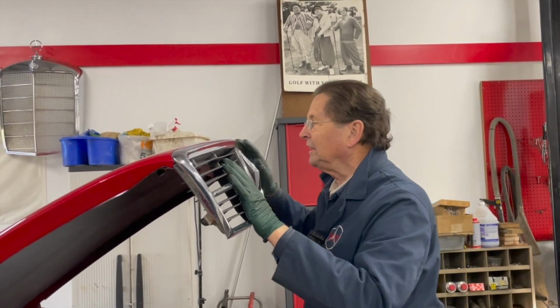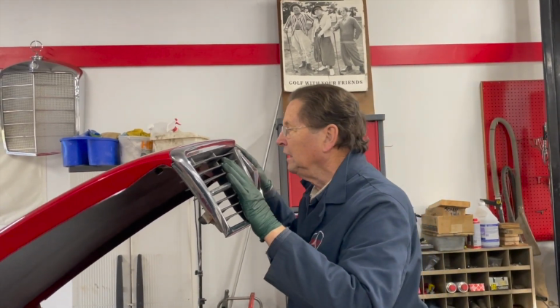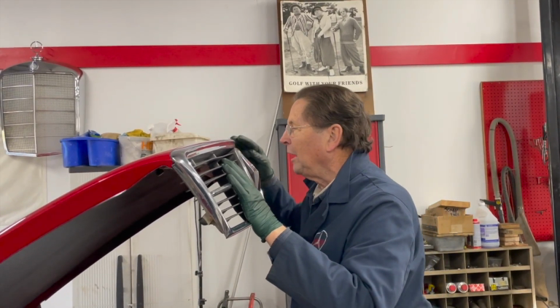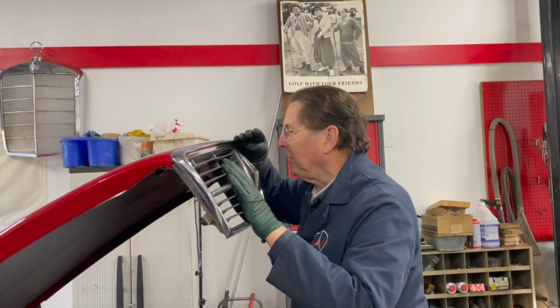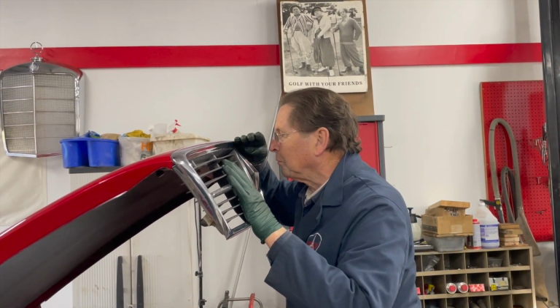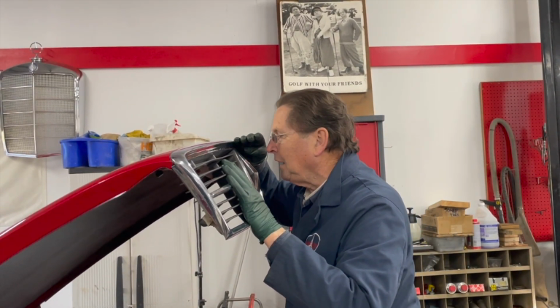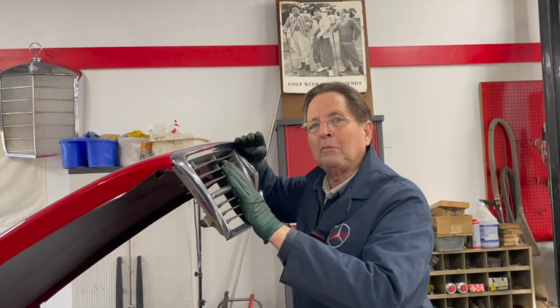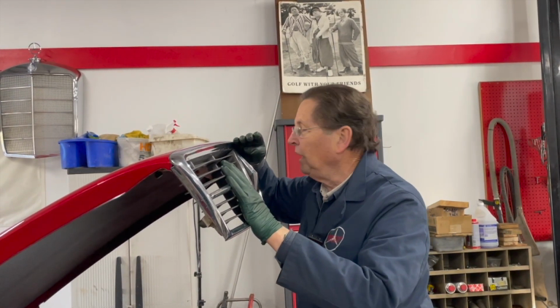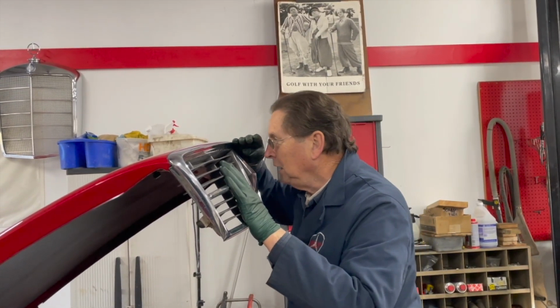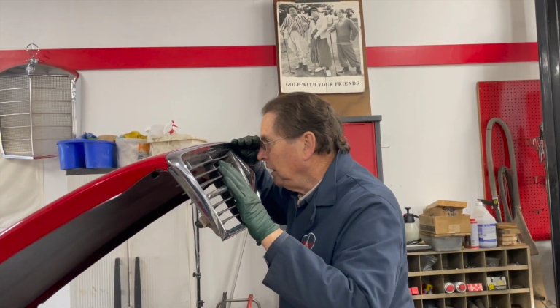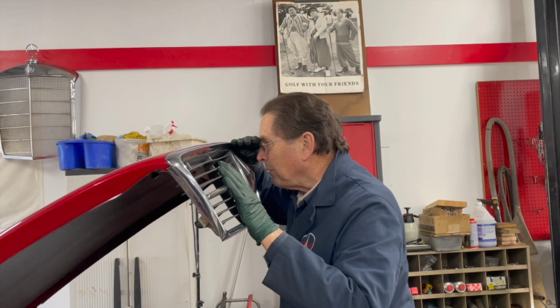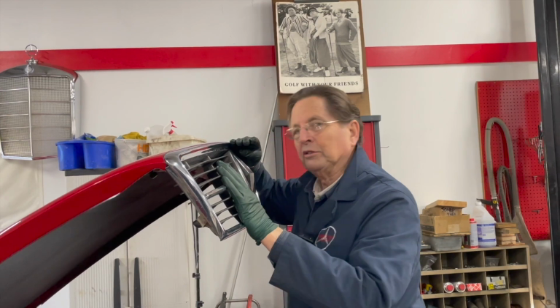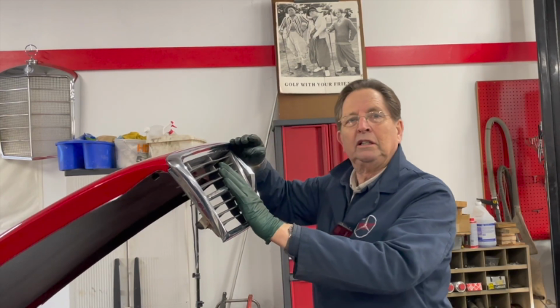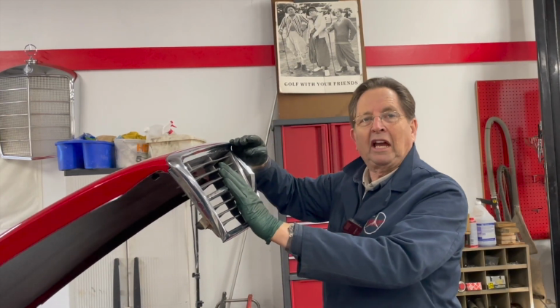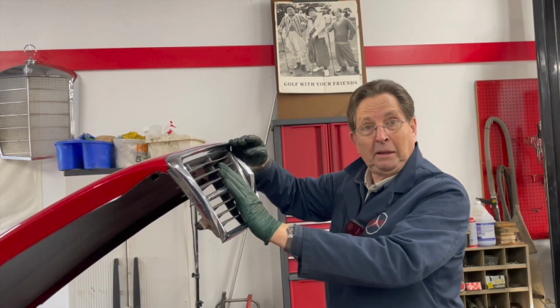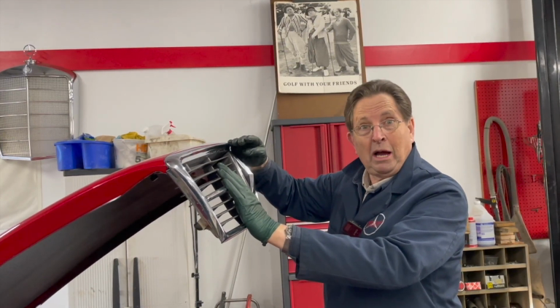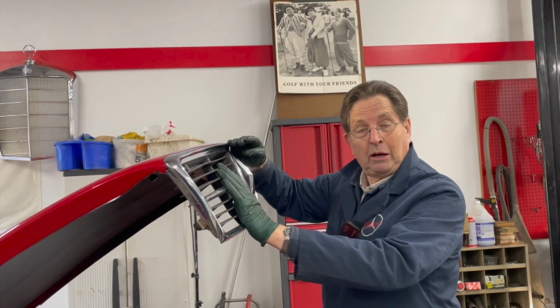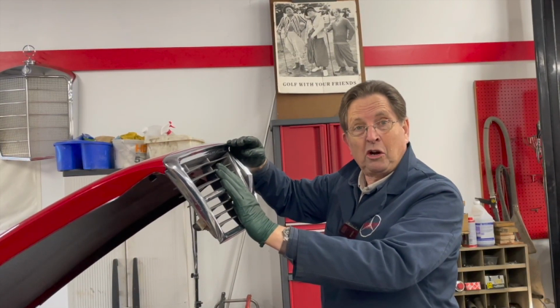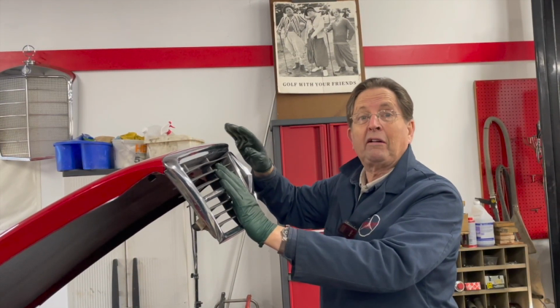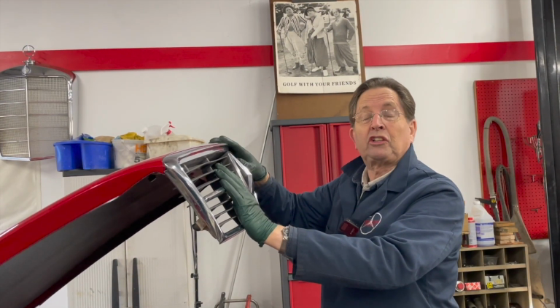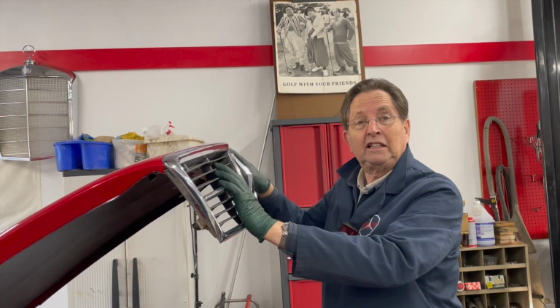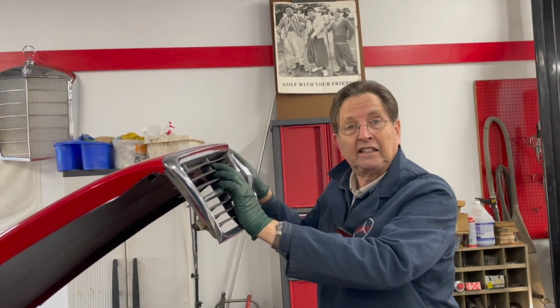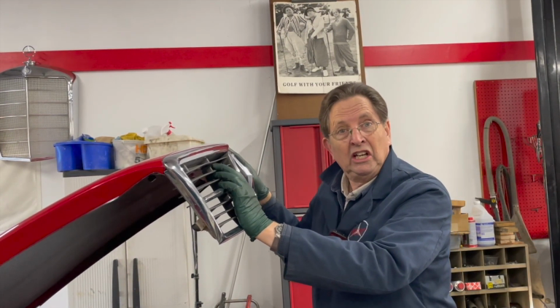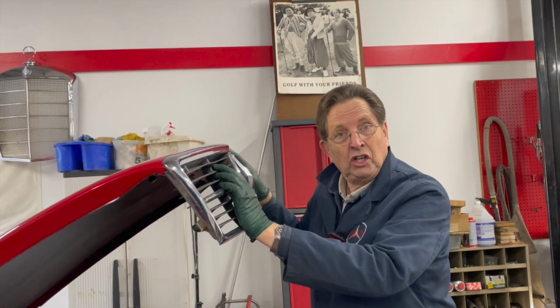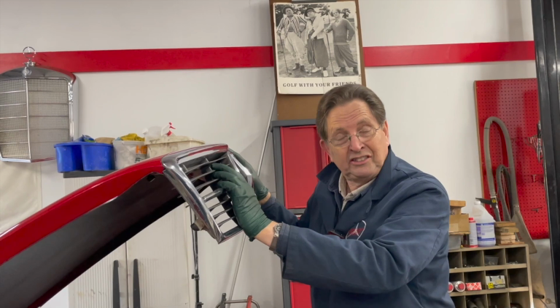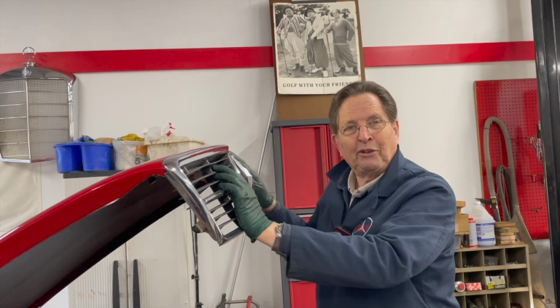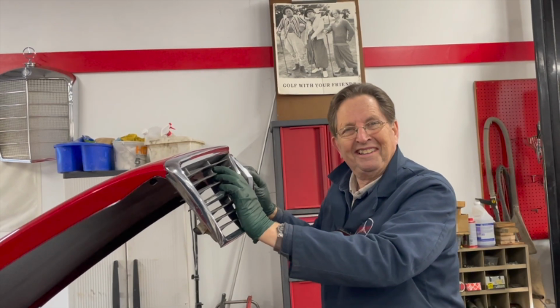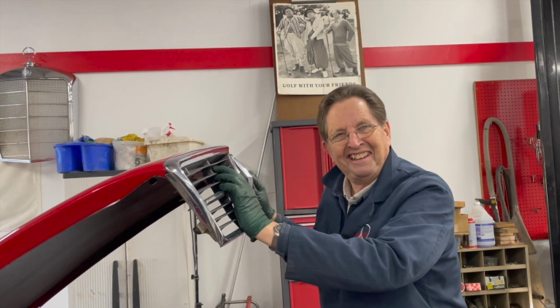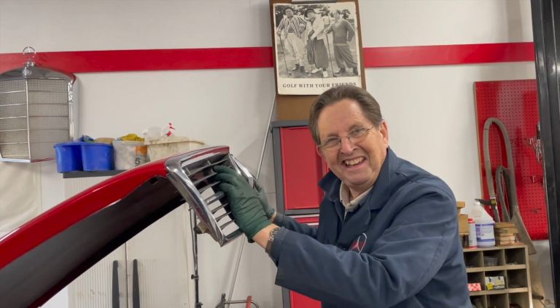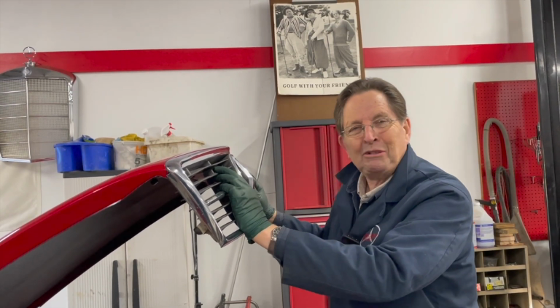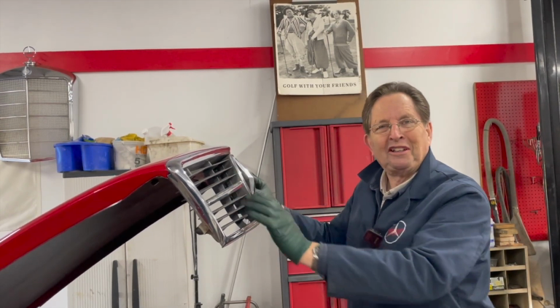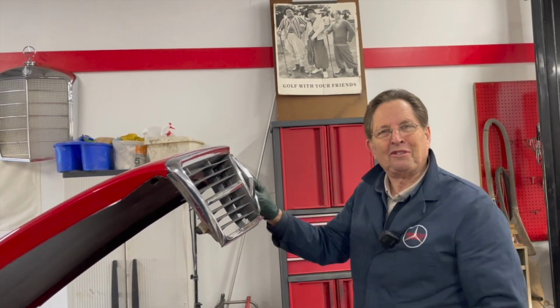See that? The hood stop is right at my eyebrows. Keep that in mind. Now we're going to install the head saver and show you the difference.